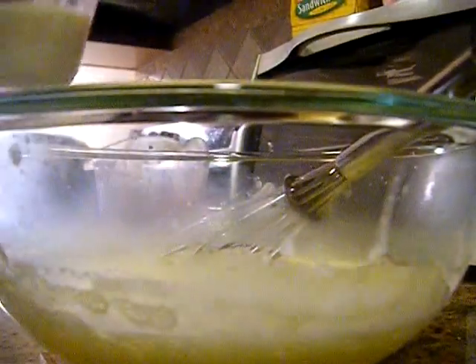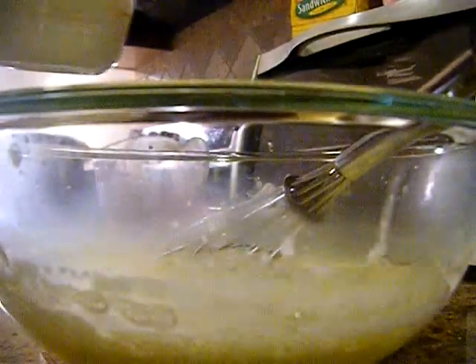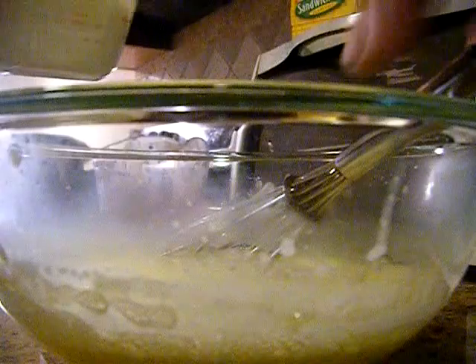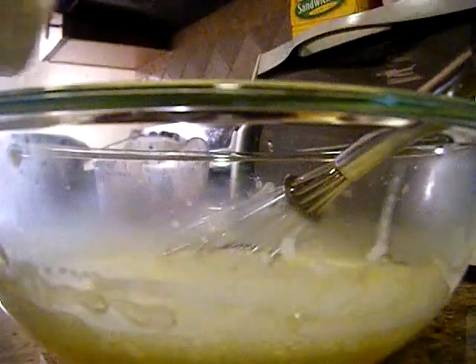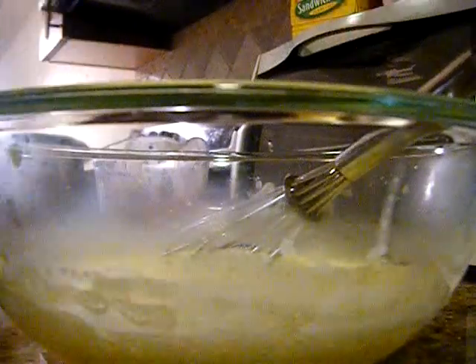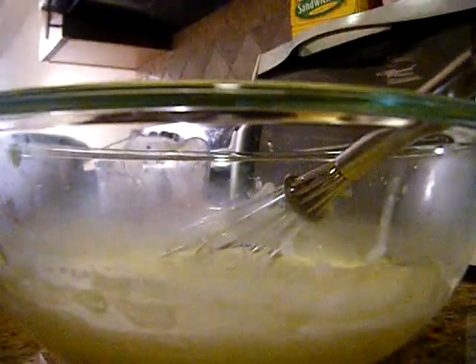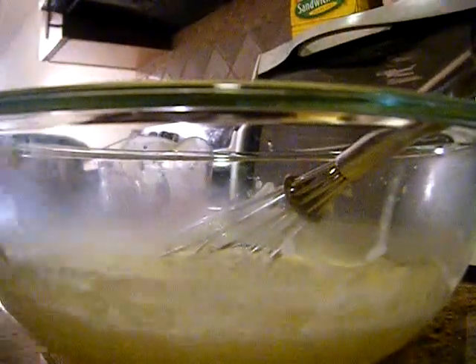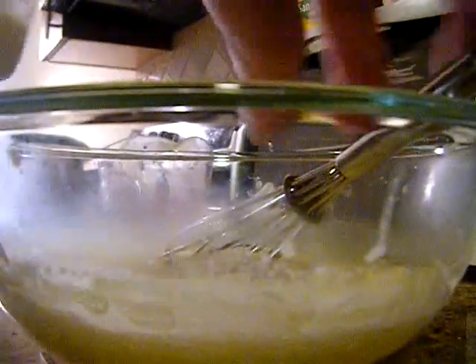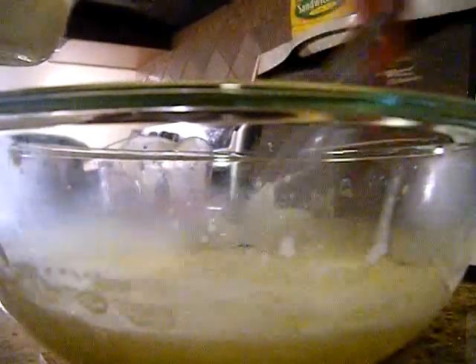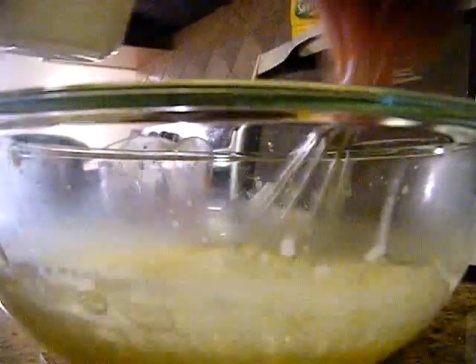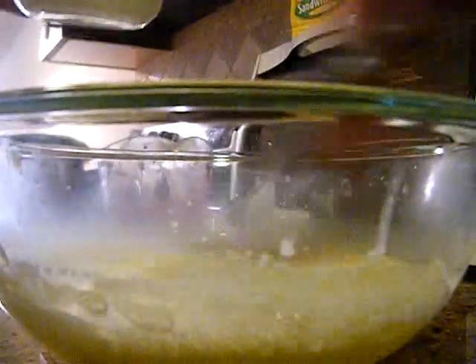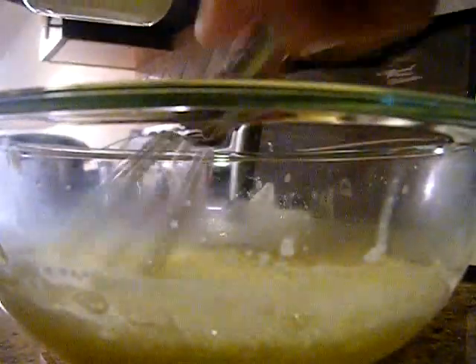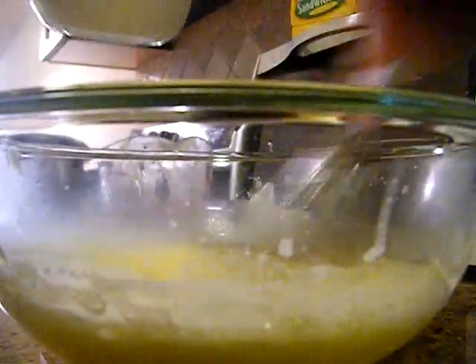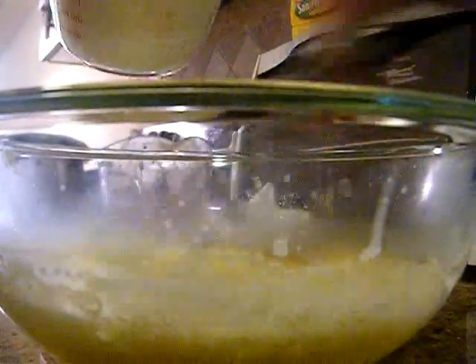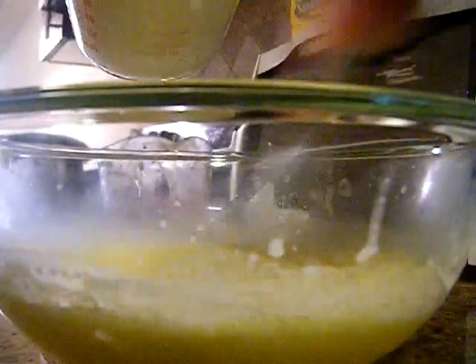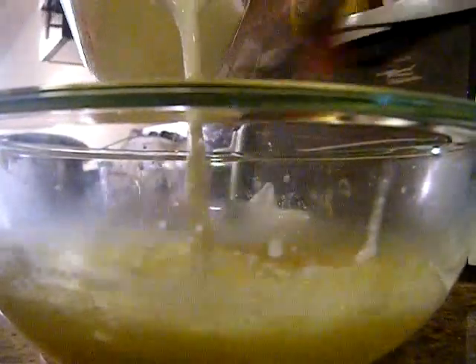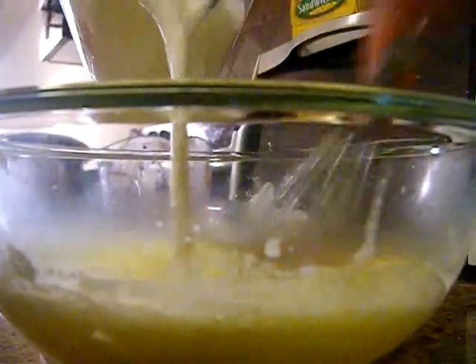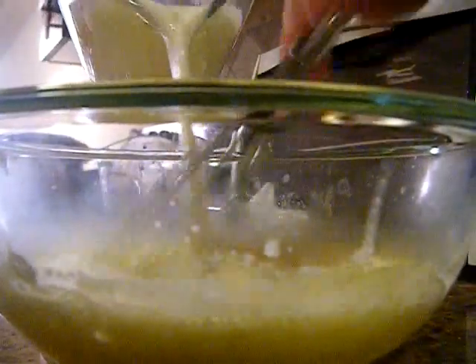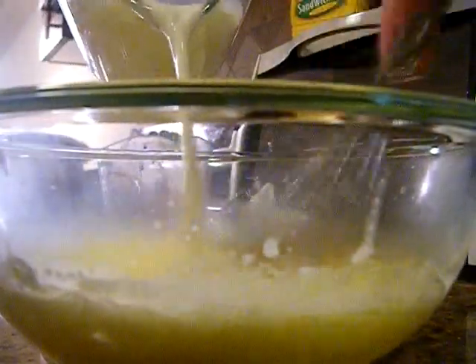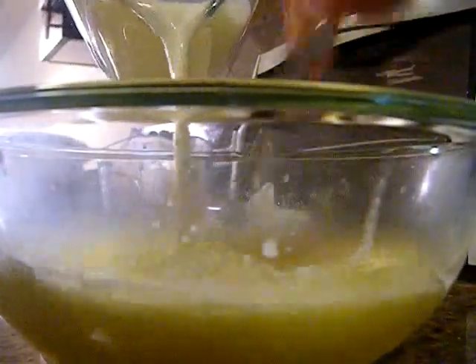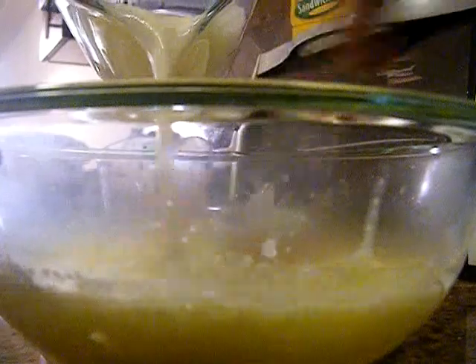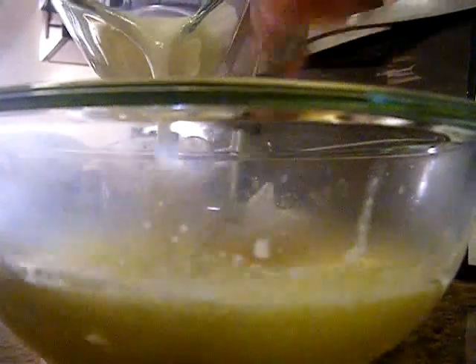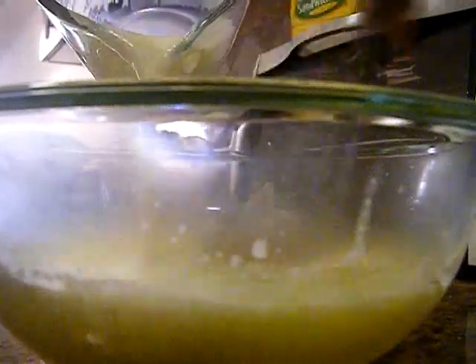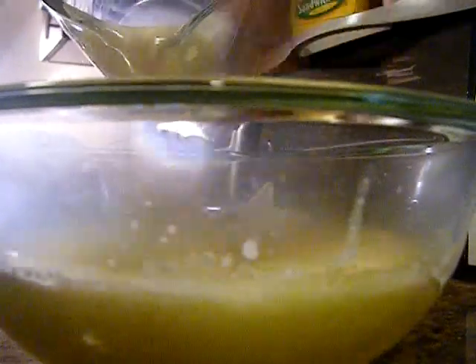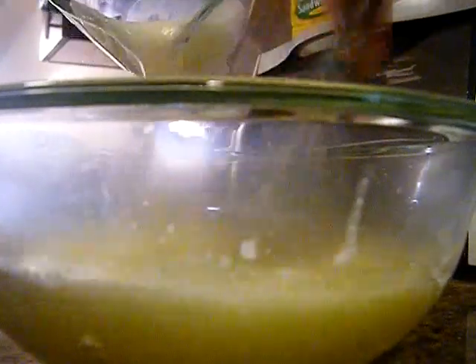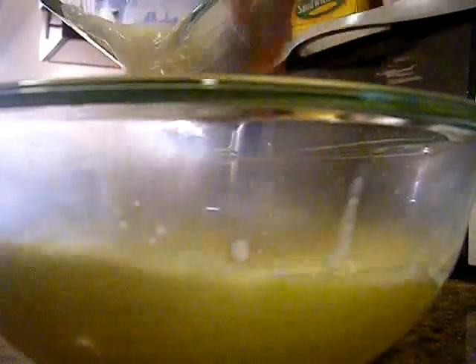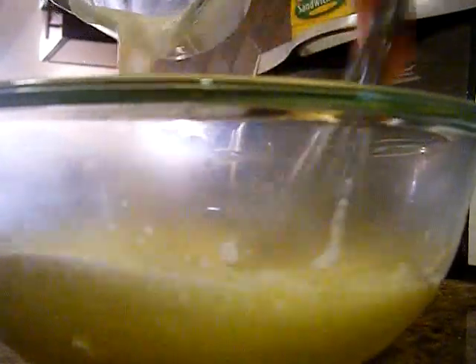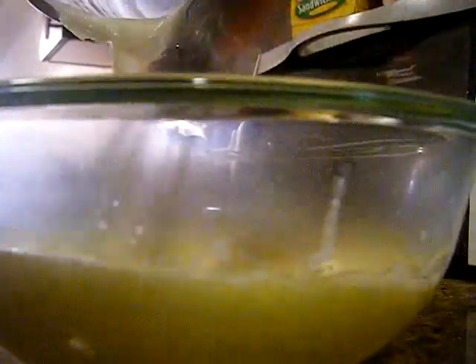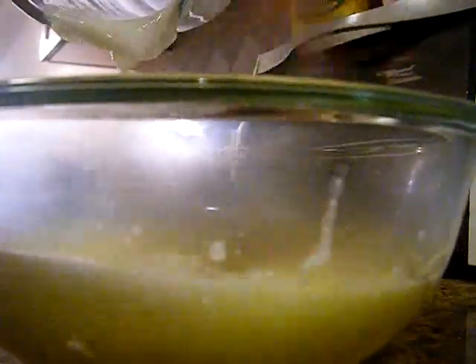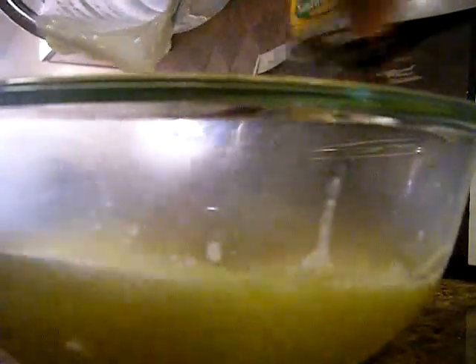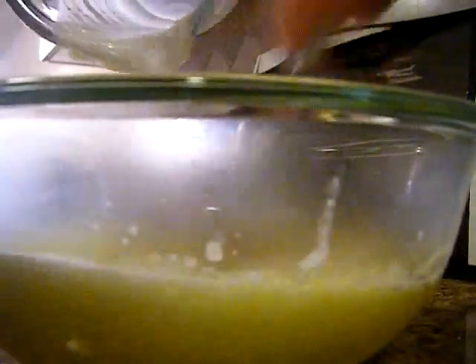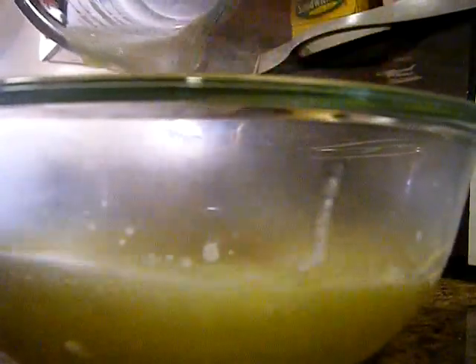You want to put about half the mixture into the eggs, so when we put them back into the rest of the mixture they're close in temperature.